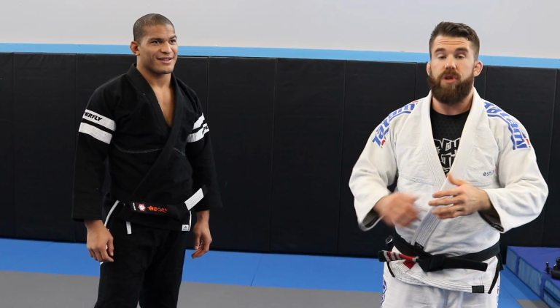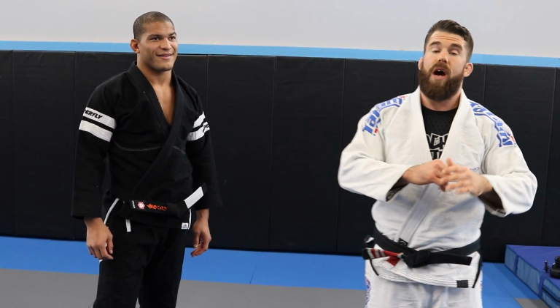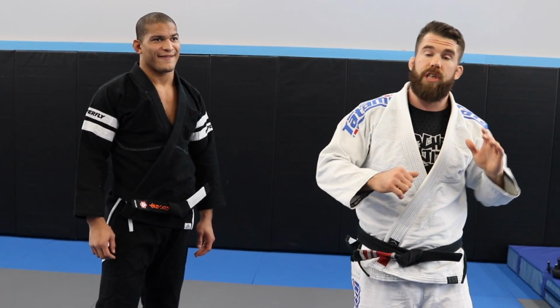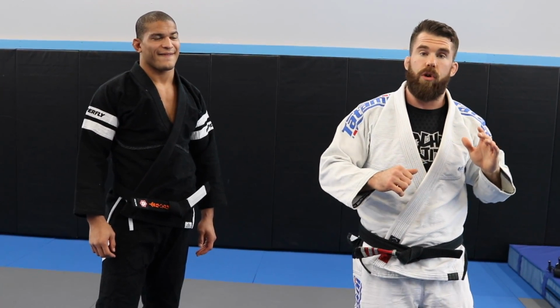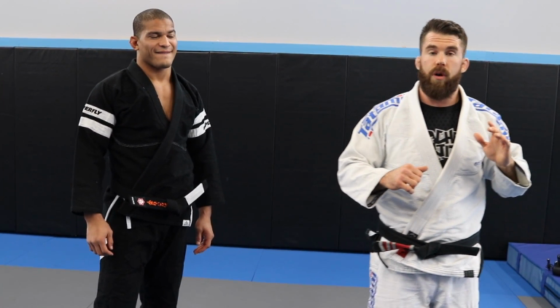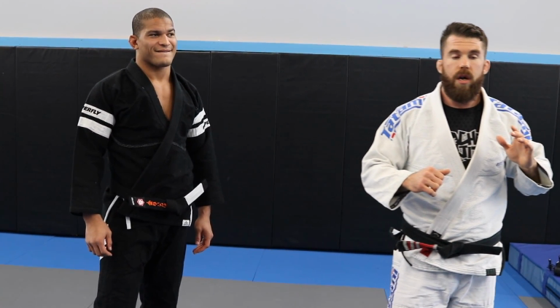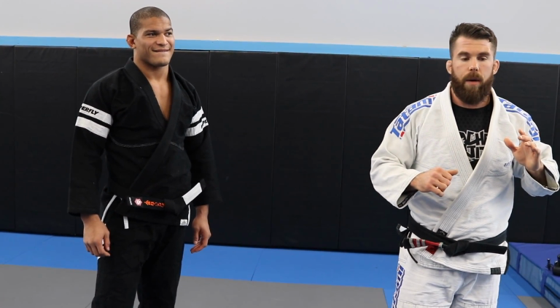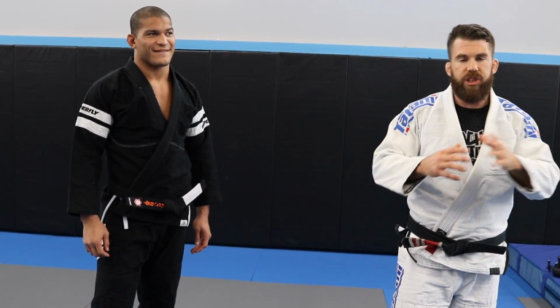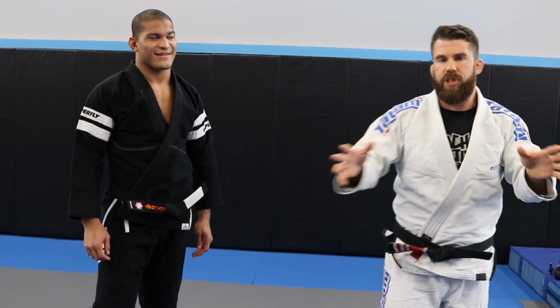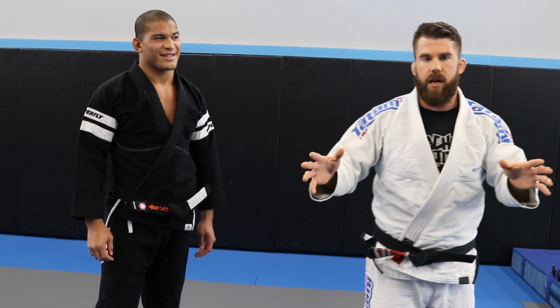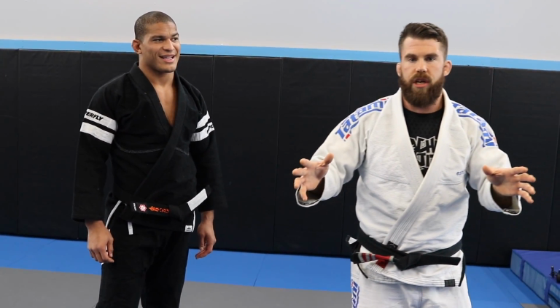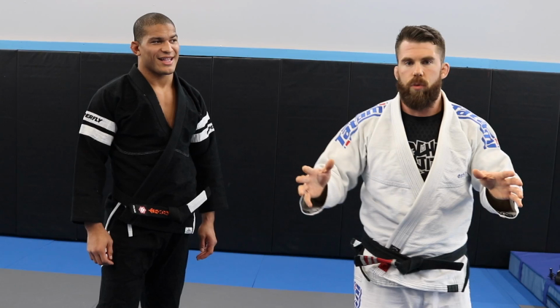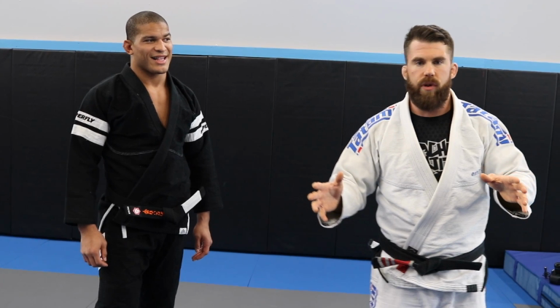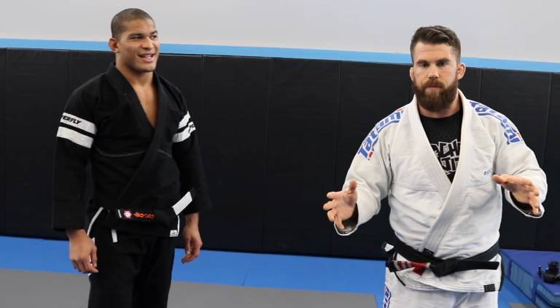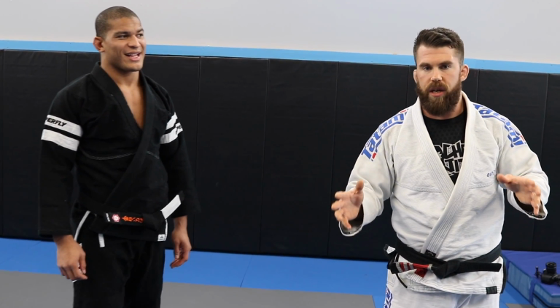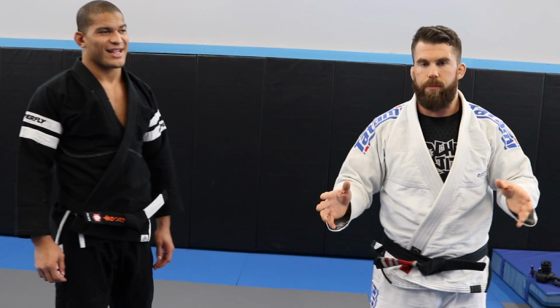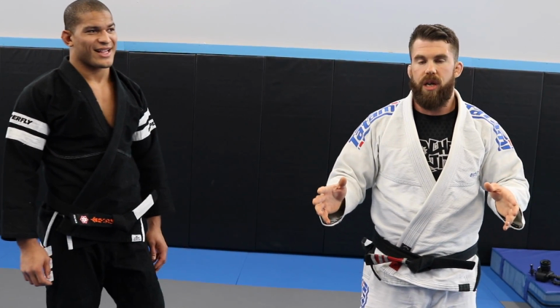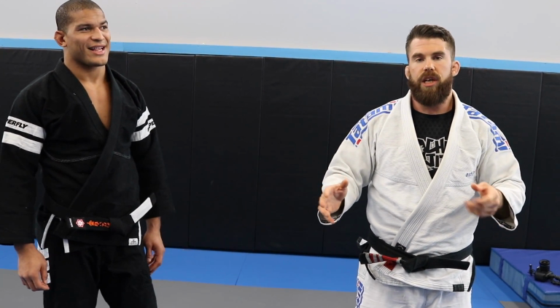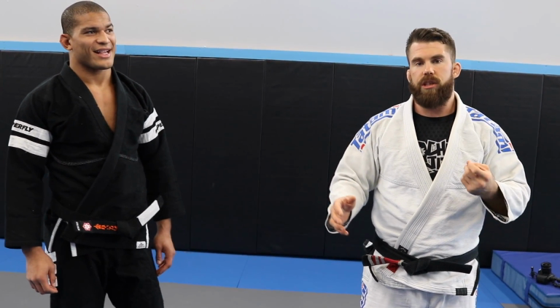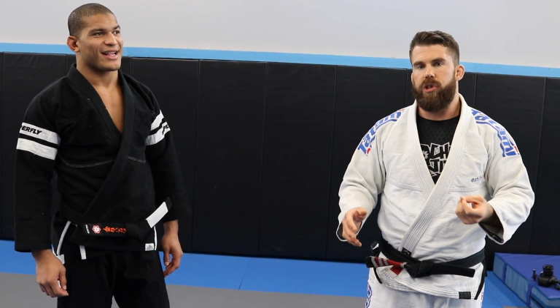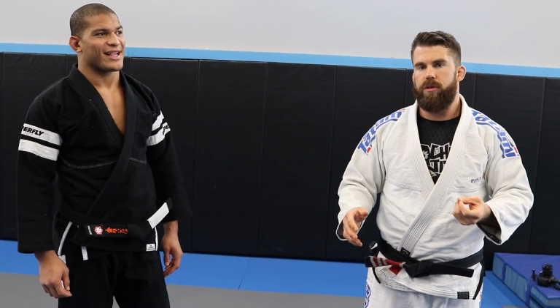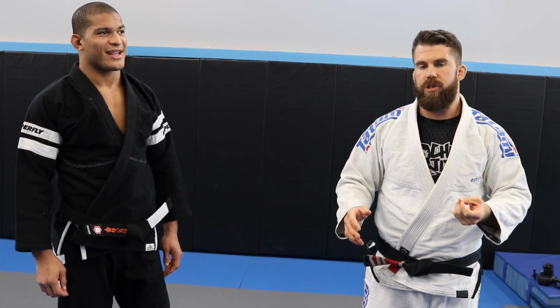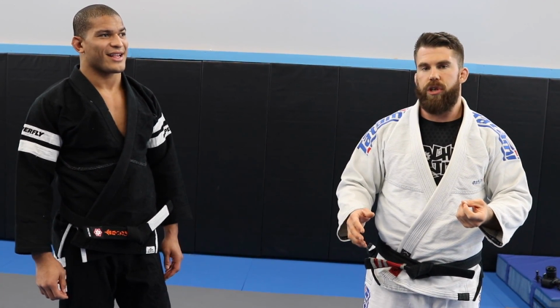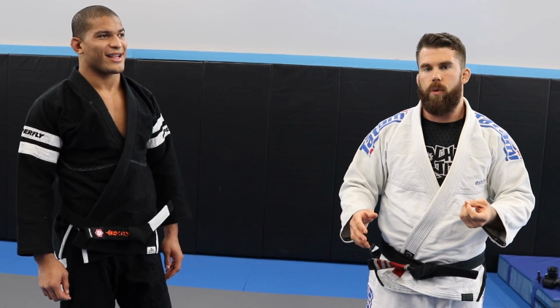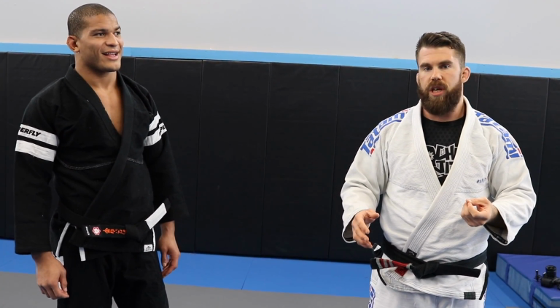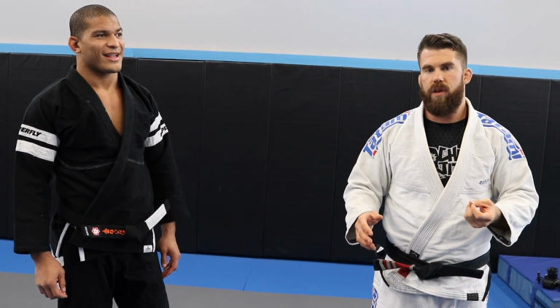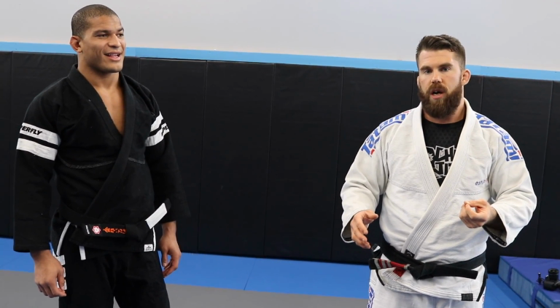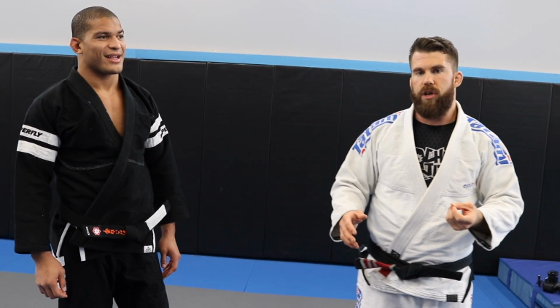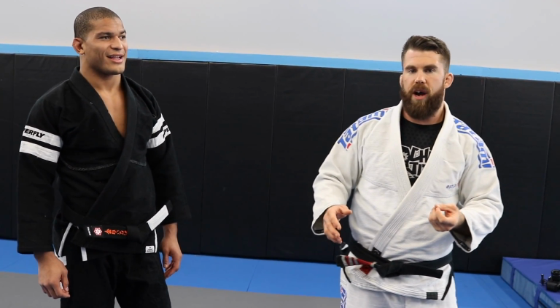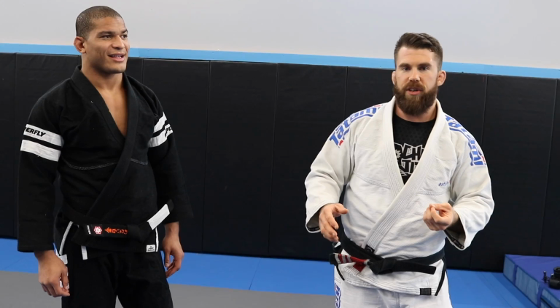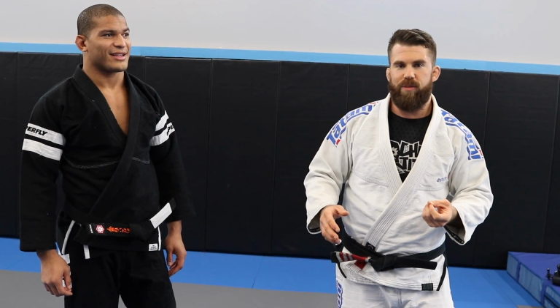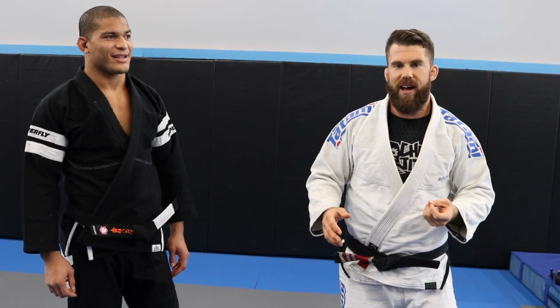So when they're trying to escape the armbar, this is a position I guarantee every one of you guys have been in at some point. He's got some slick little submissions to throw on at the end of it that you can try out the next time you're in class.